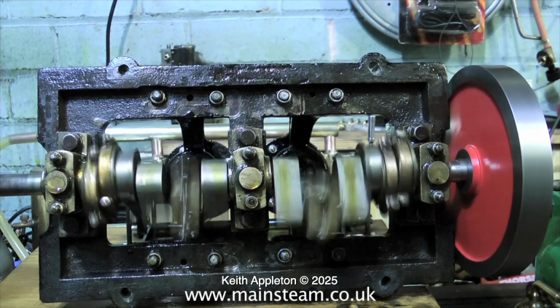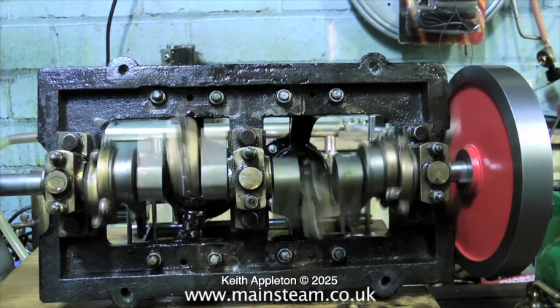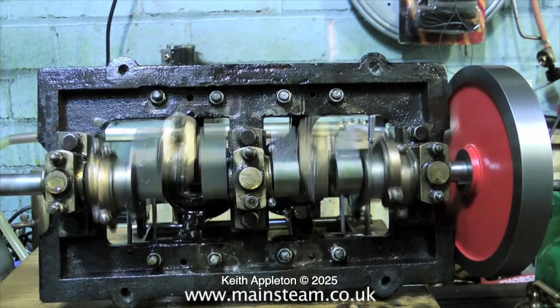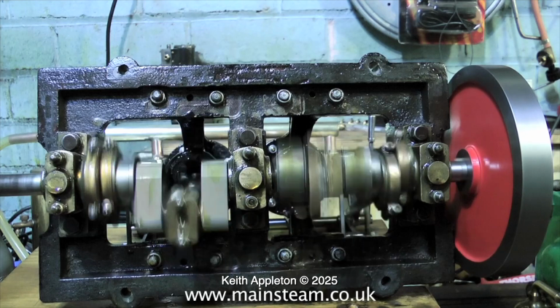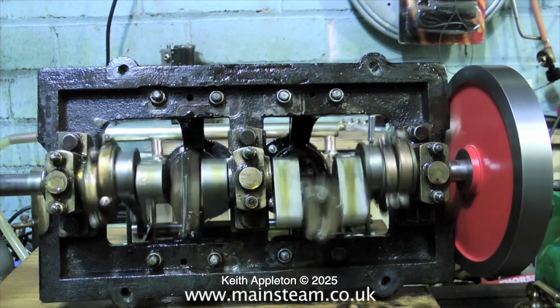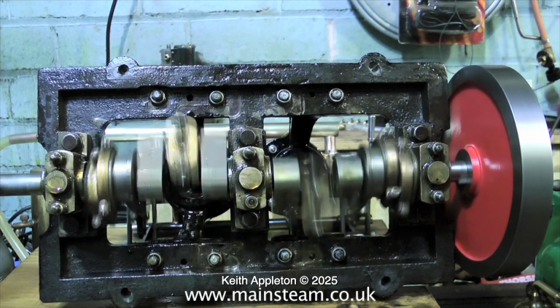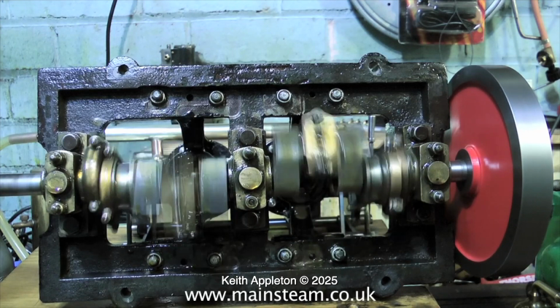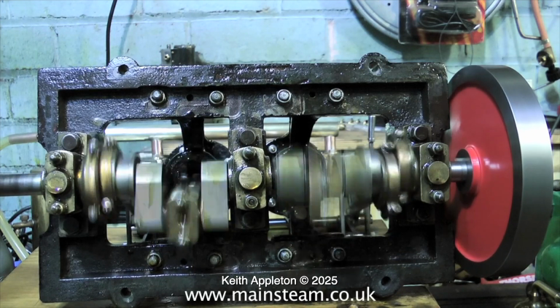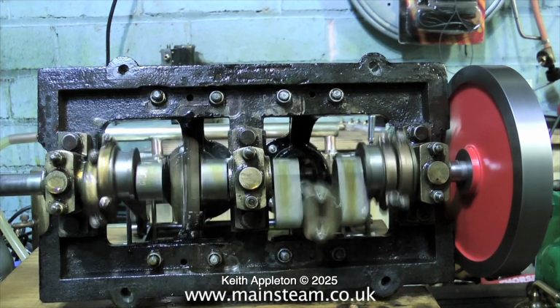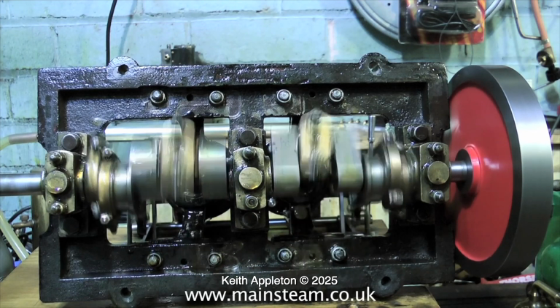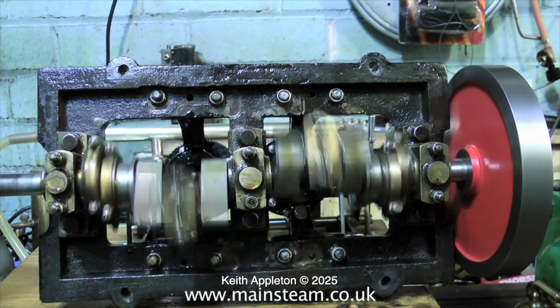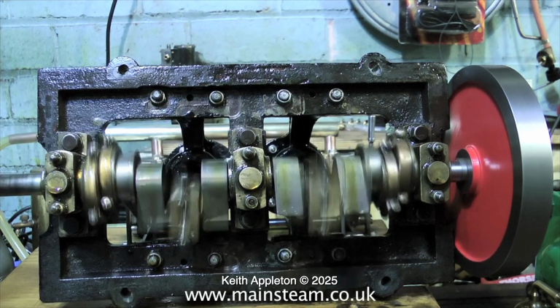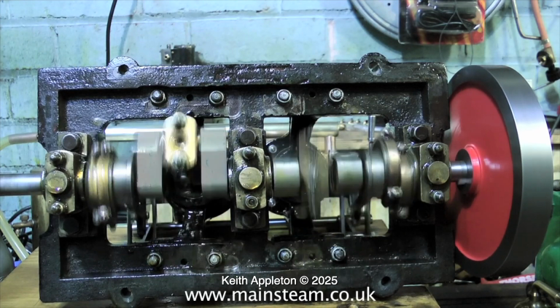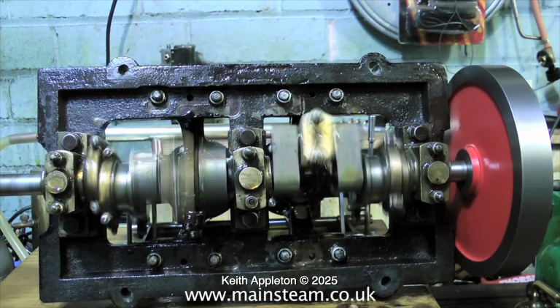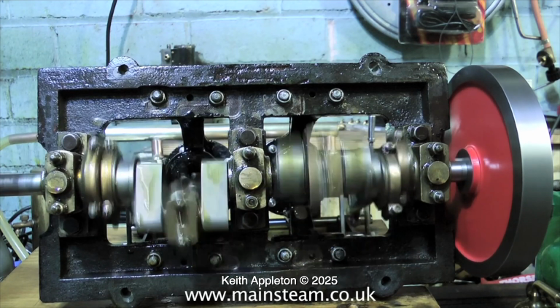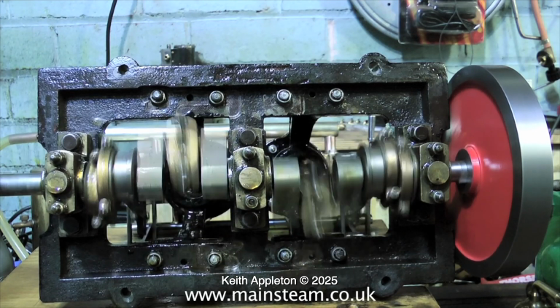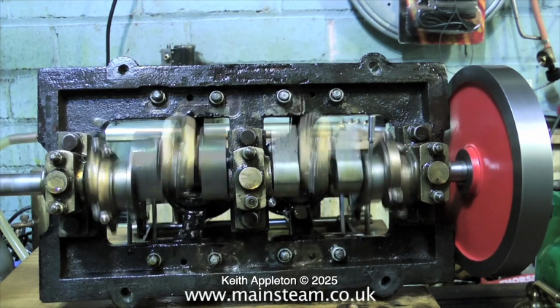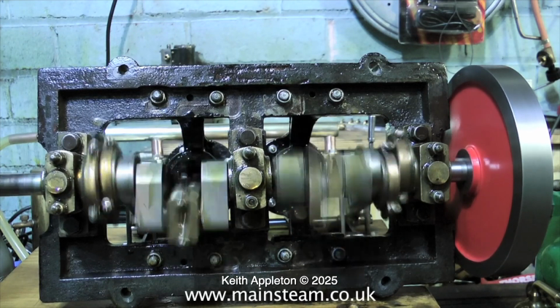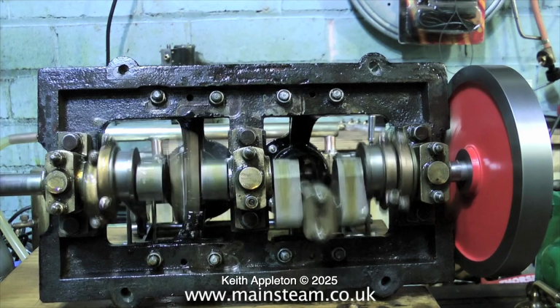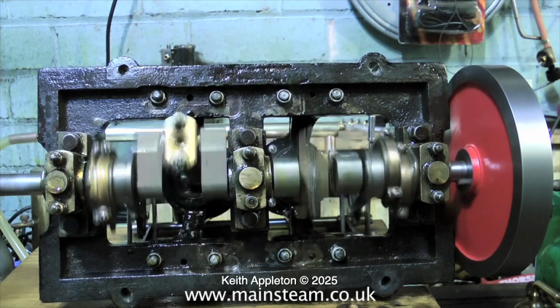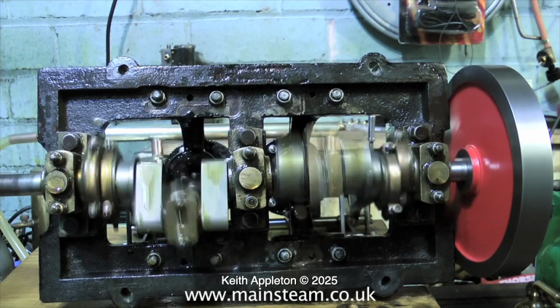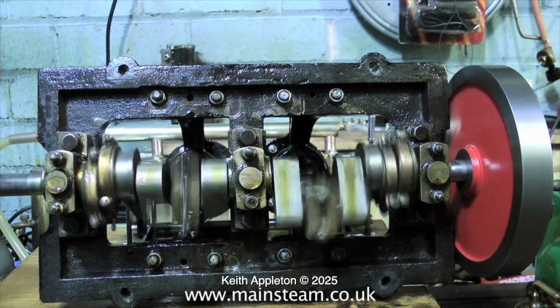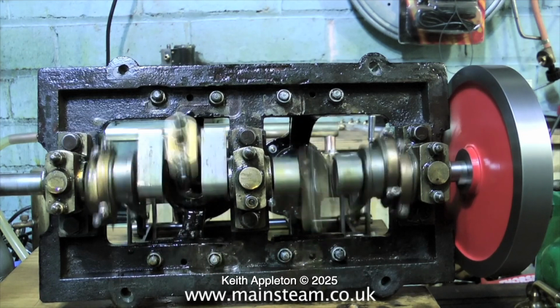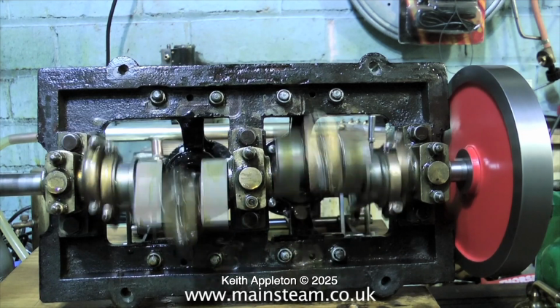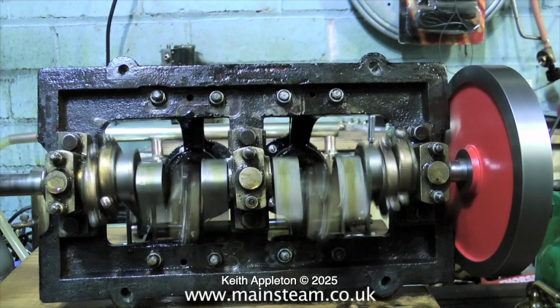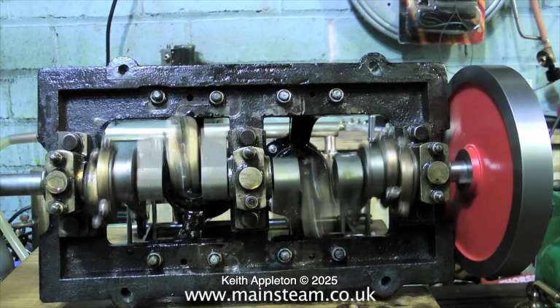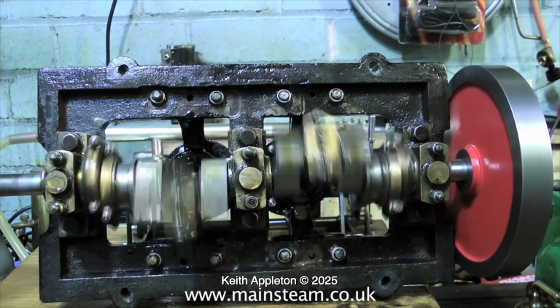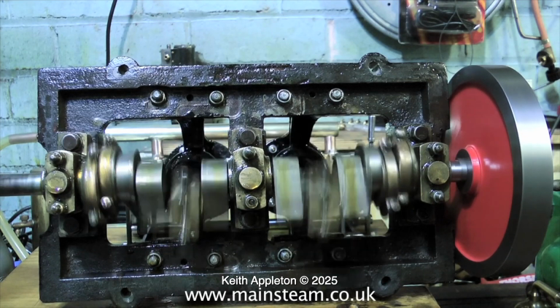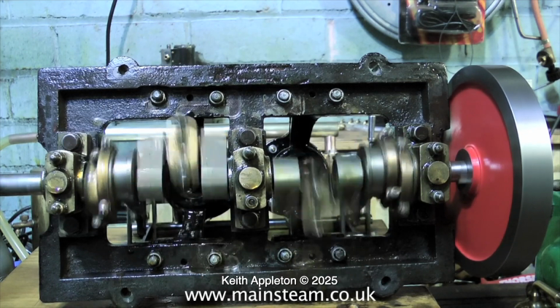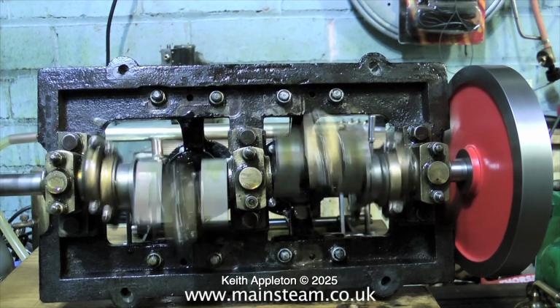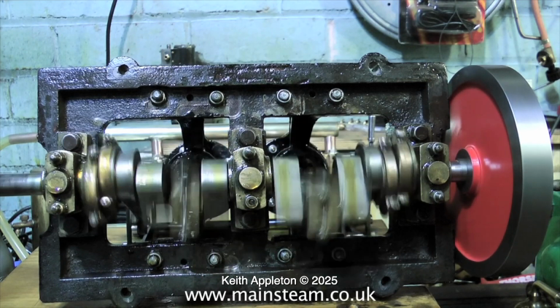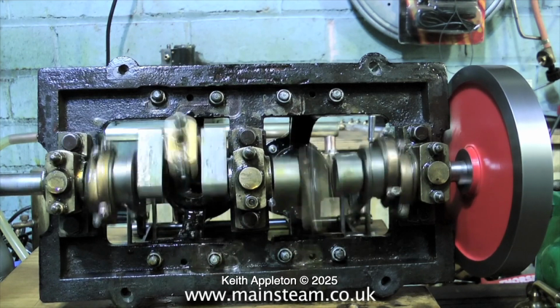There is a little bit of end float on the crankshaft but I can live with this. It seems to be running quite well and the engine appears to be tight in certain places, so the more it gets run the better it will bed in.